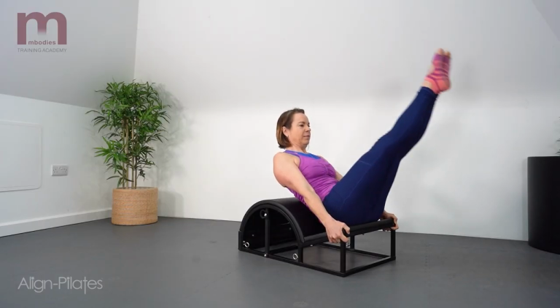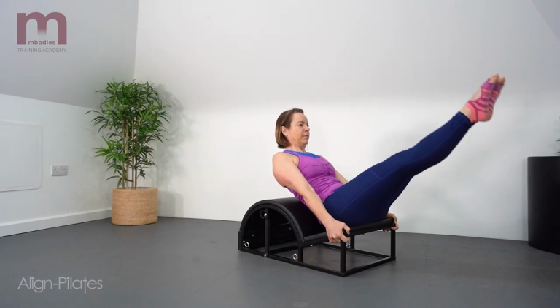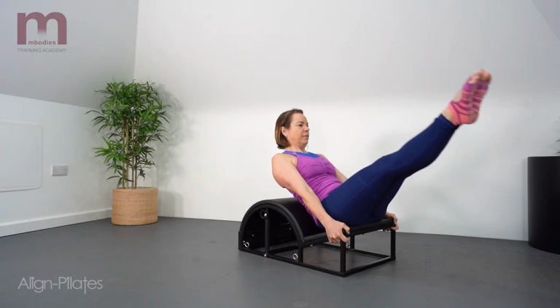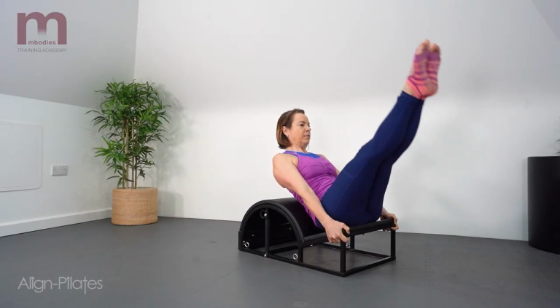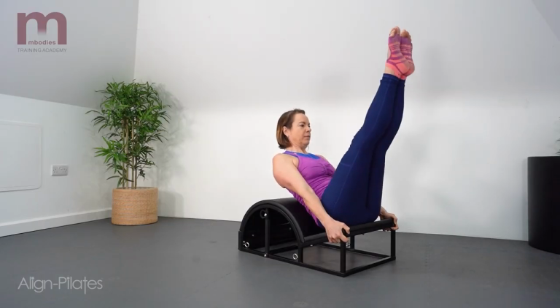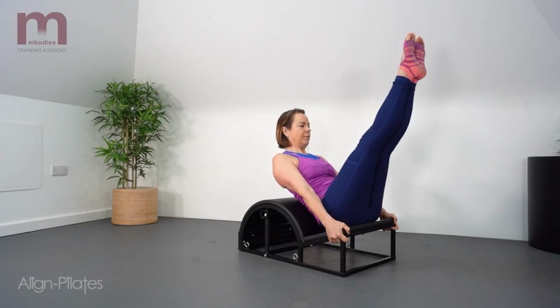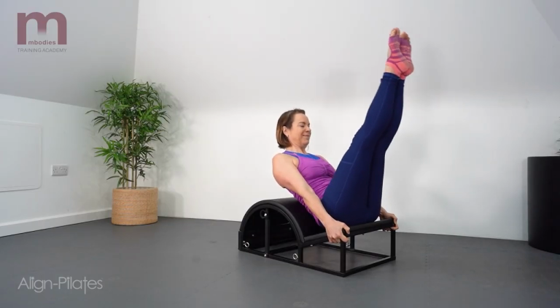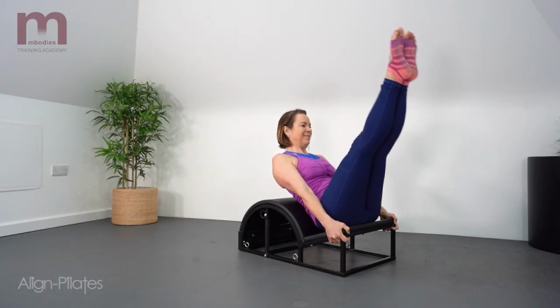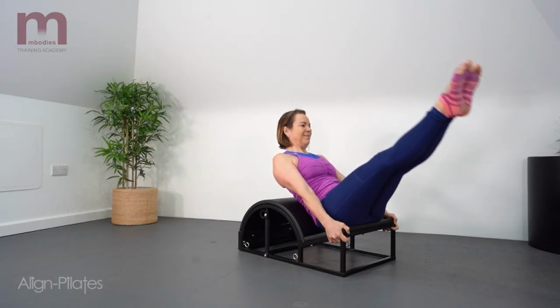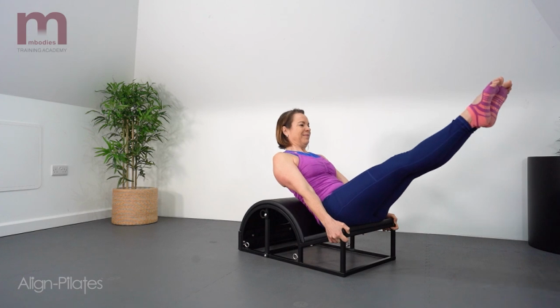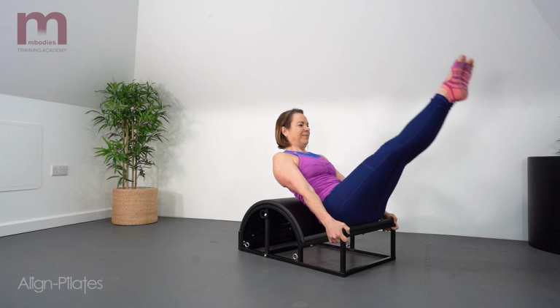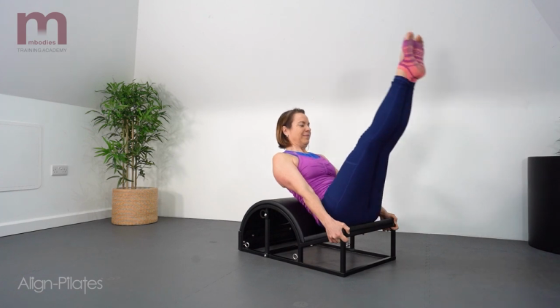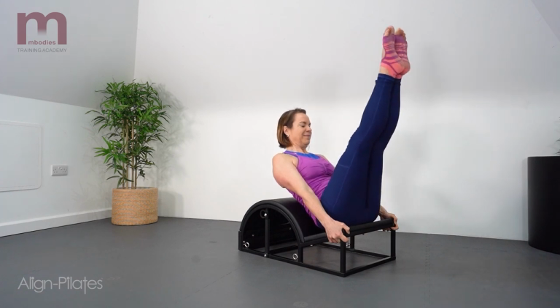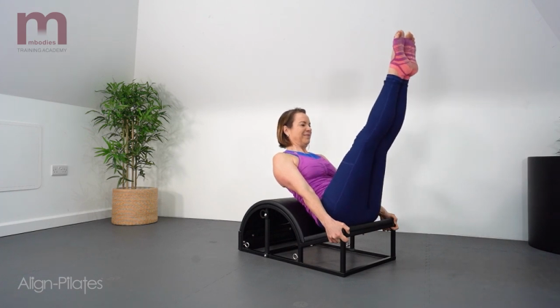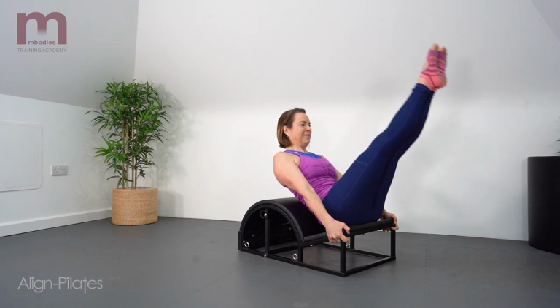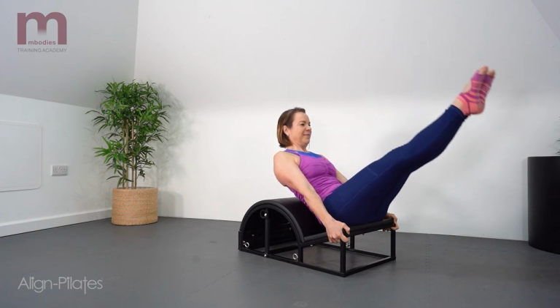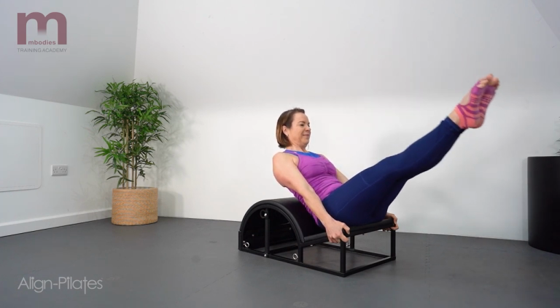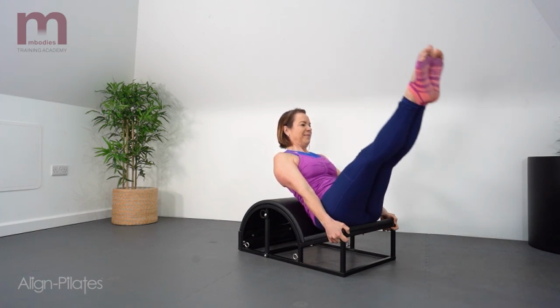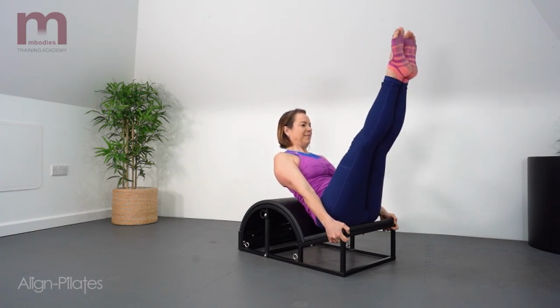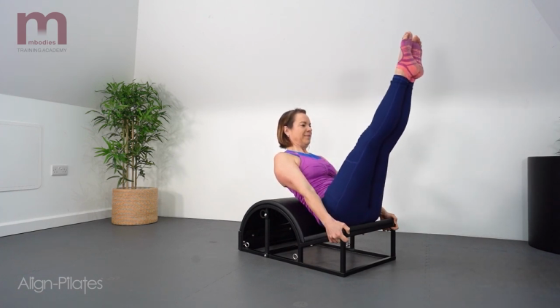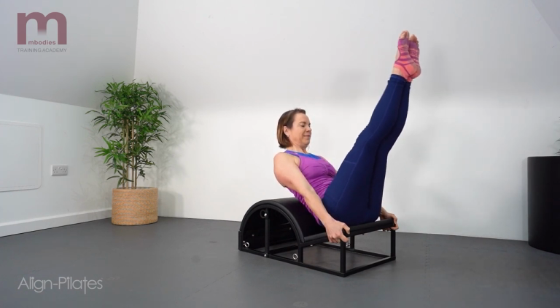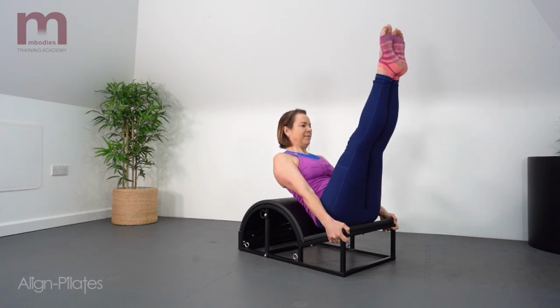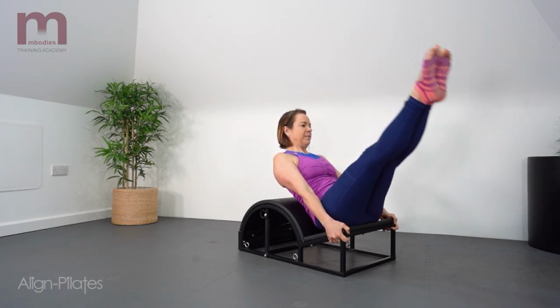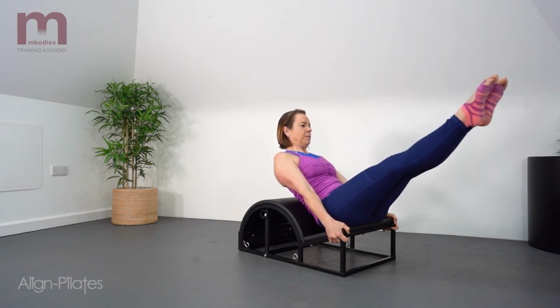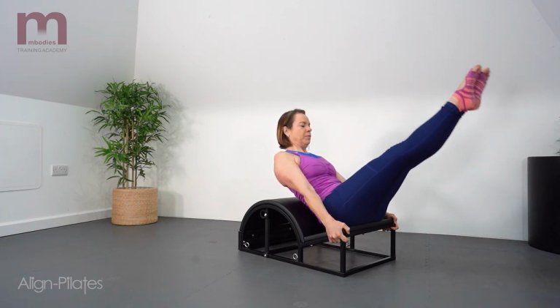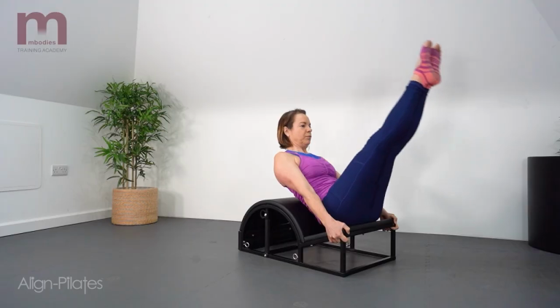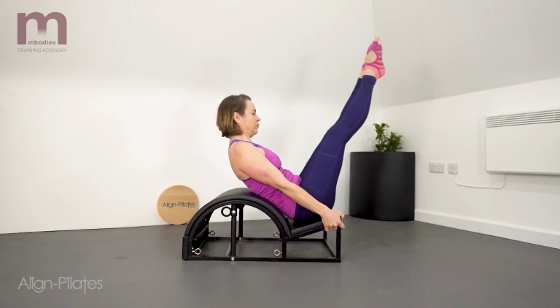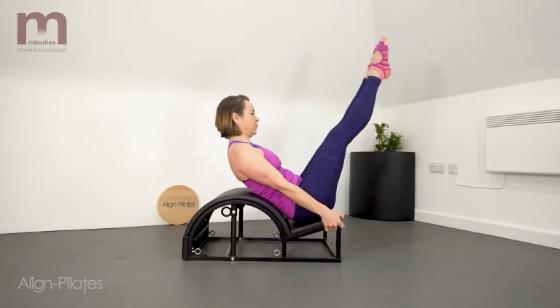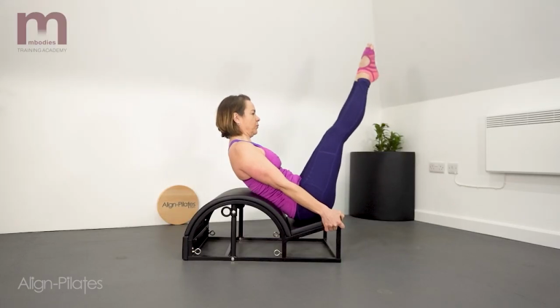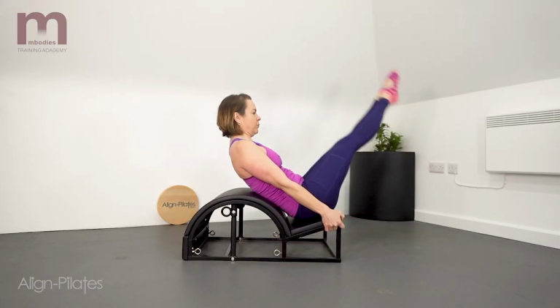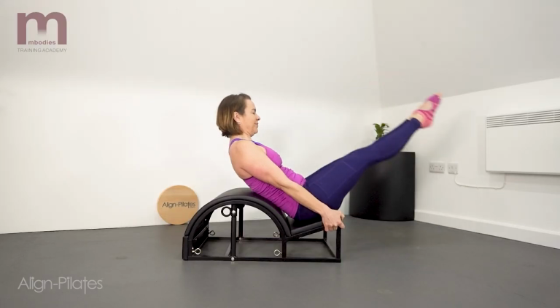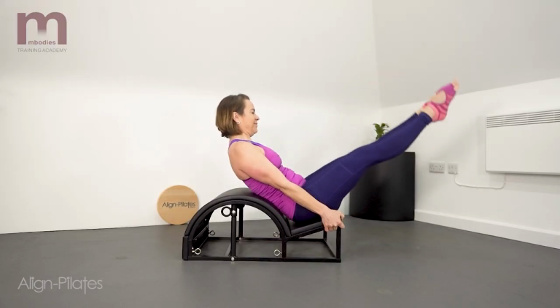Lorraine shows an alternate circular pattern here, going one way and then reversing, but you could quite happily do three circles in each direction.